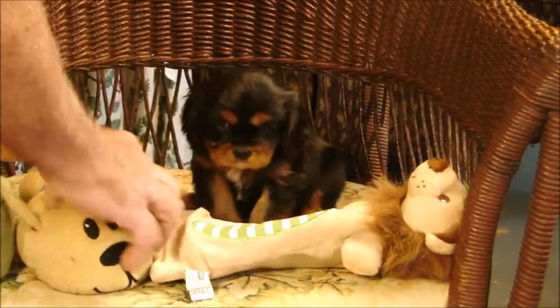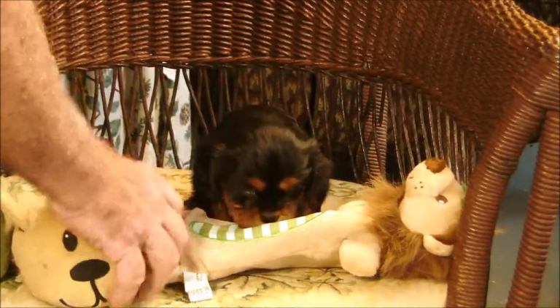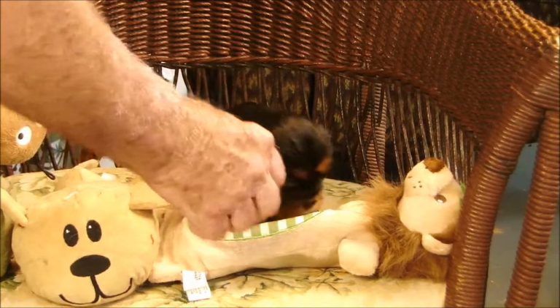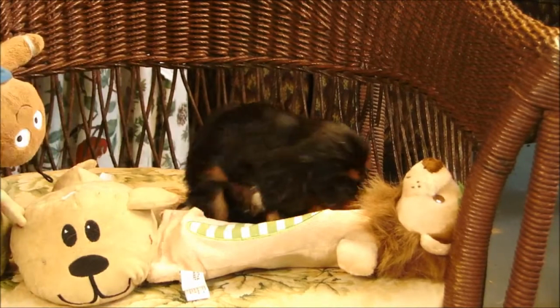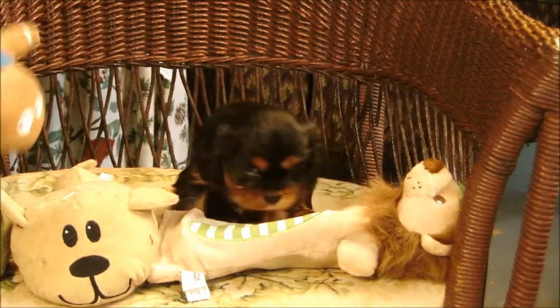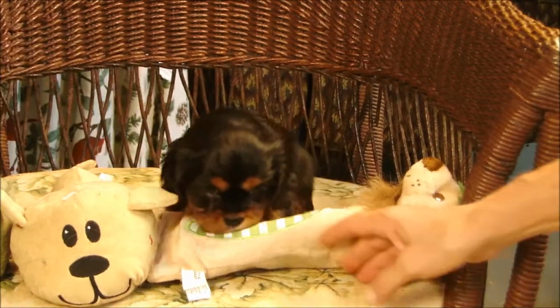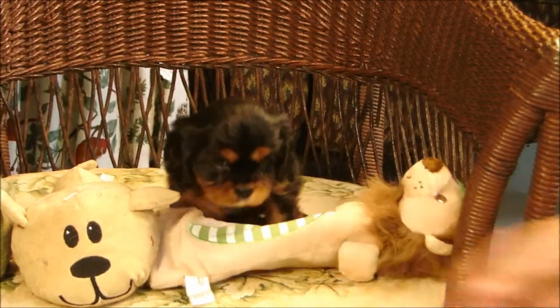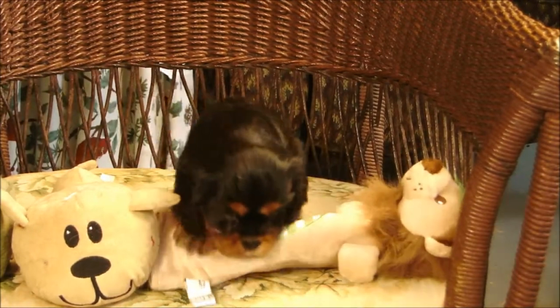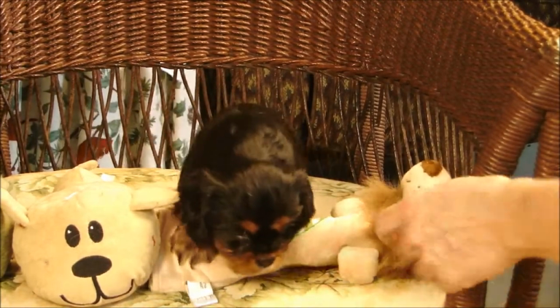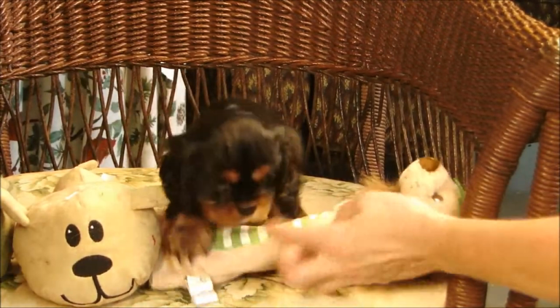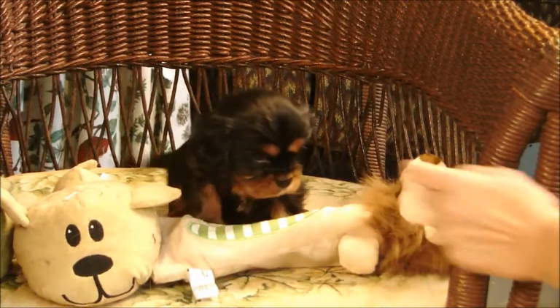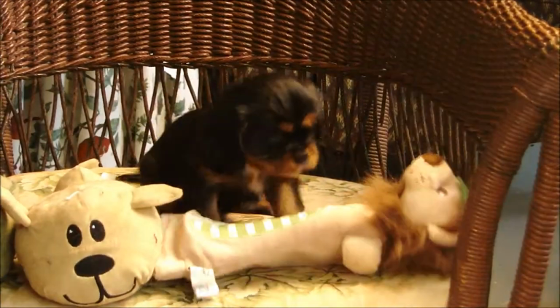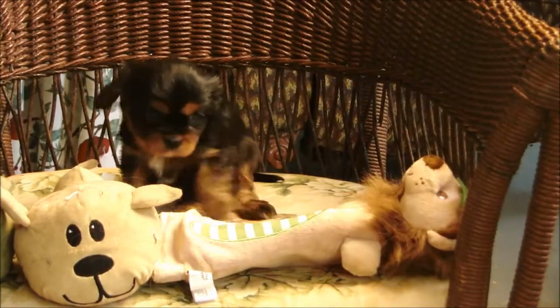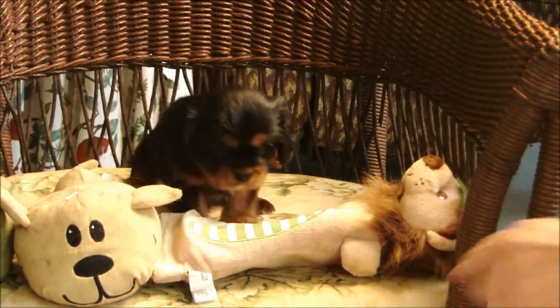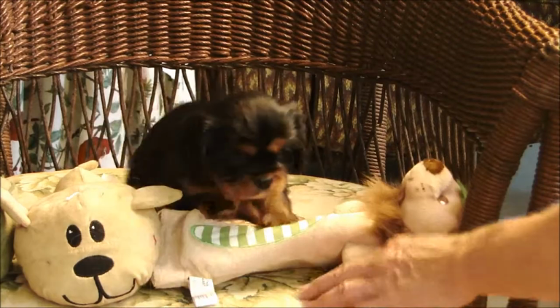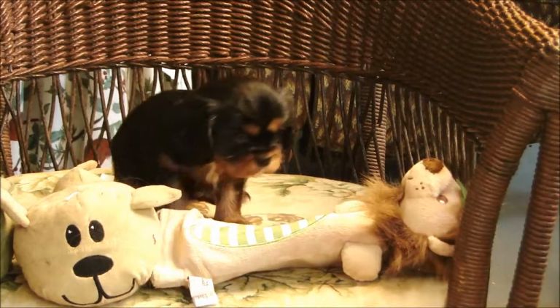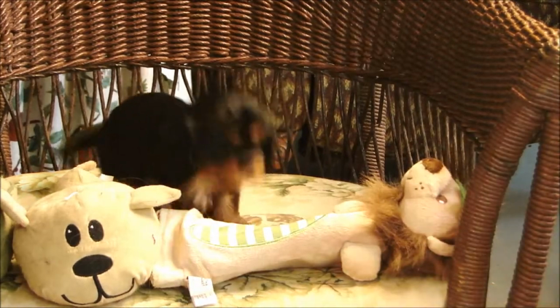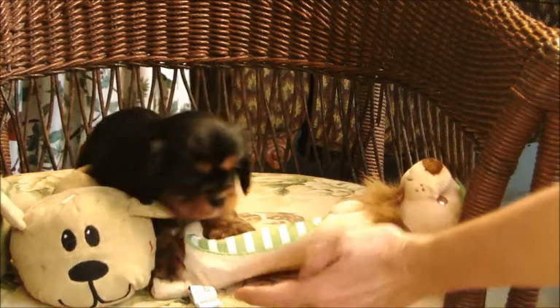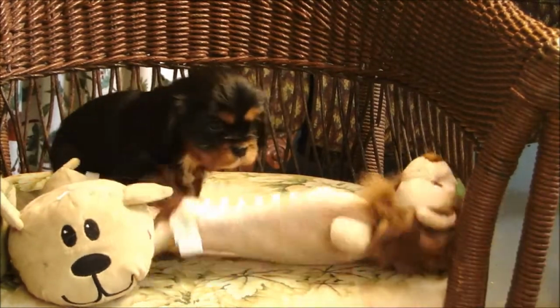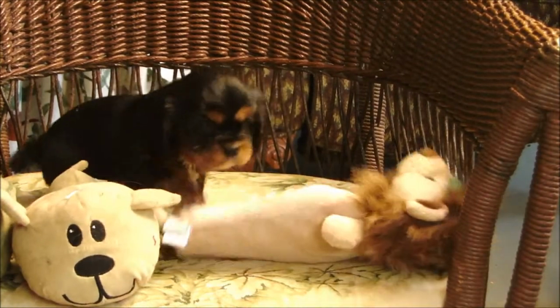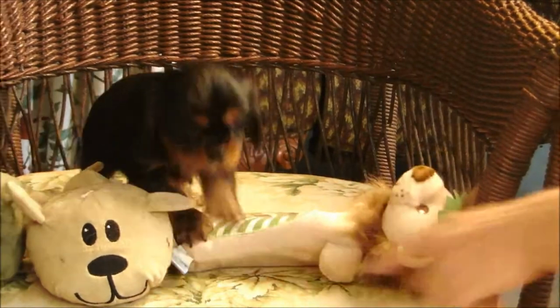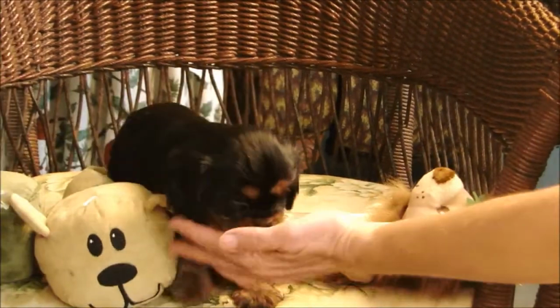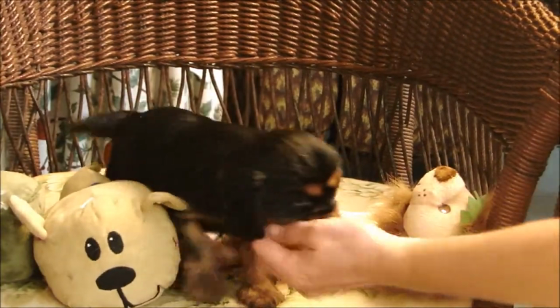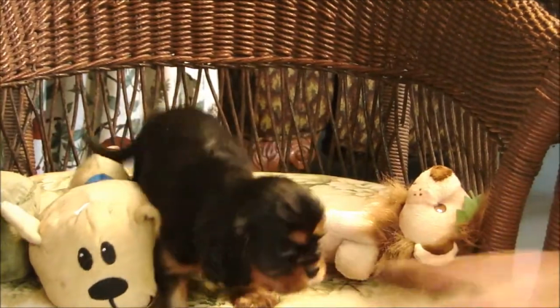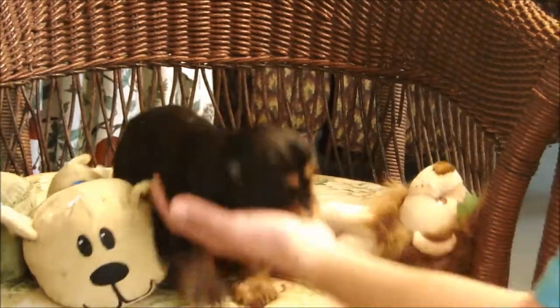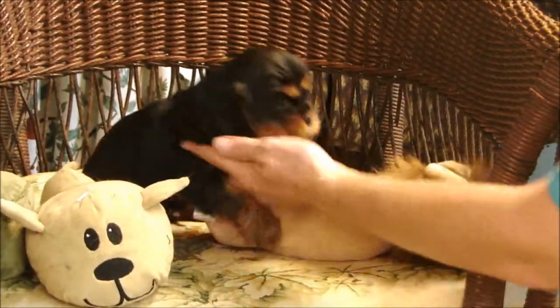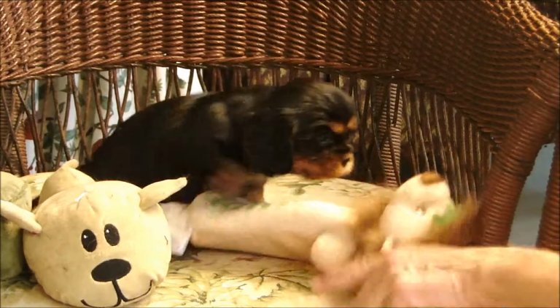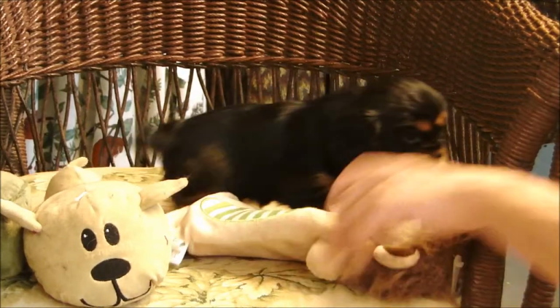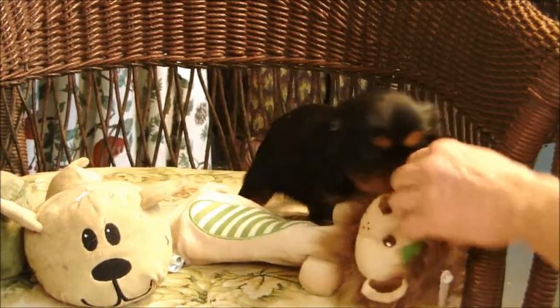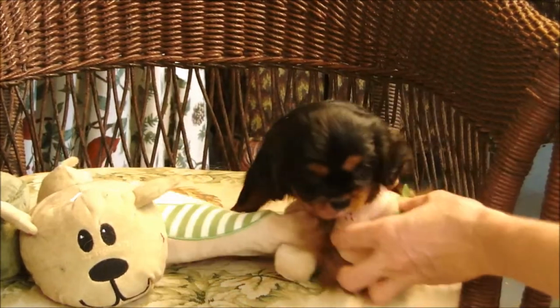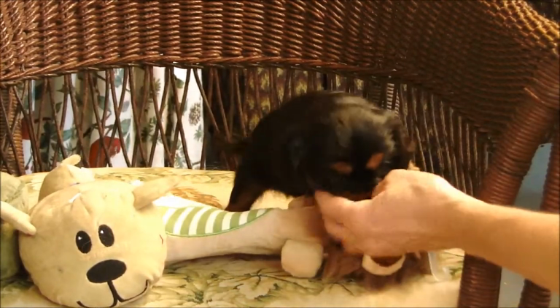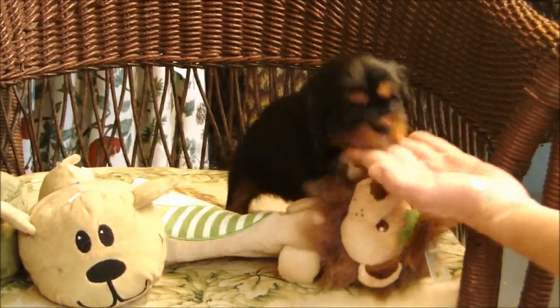No, he's okay. He's all right. All you have to do is just keep him back. Oh, he's being adorable playing with your hand. Just keep him back. You're in the light, will you?